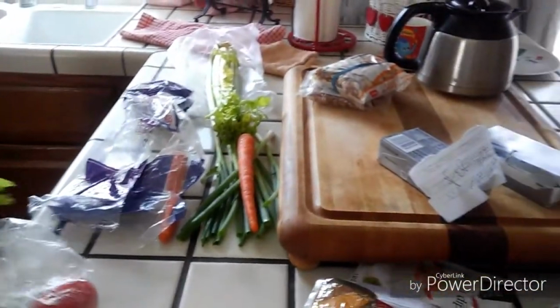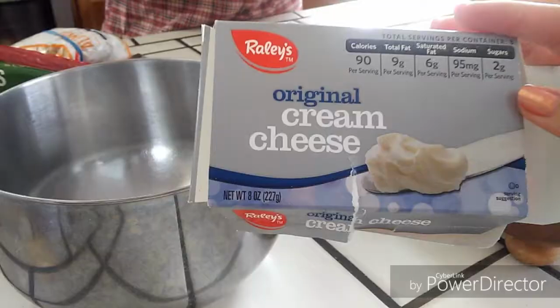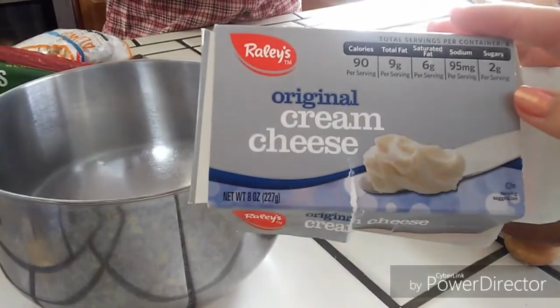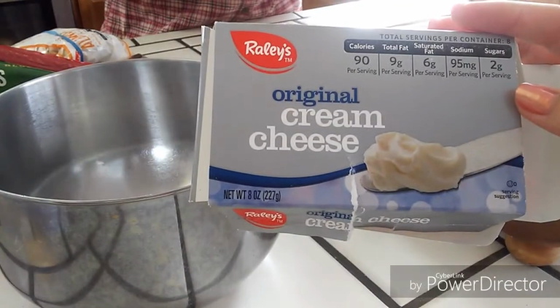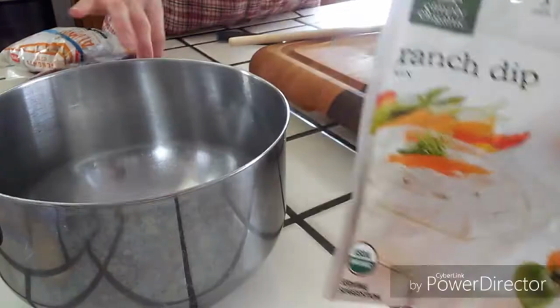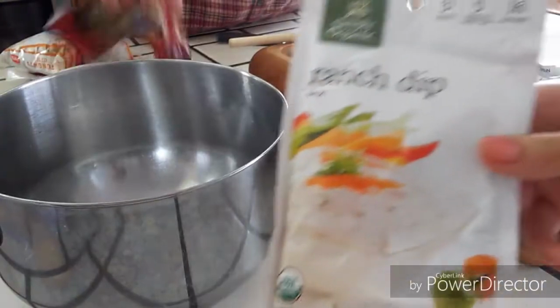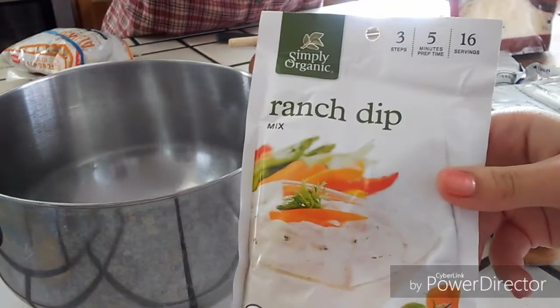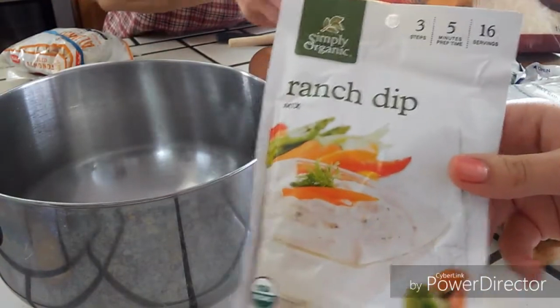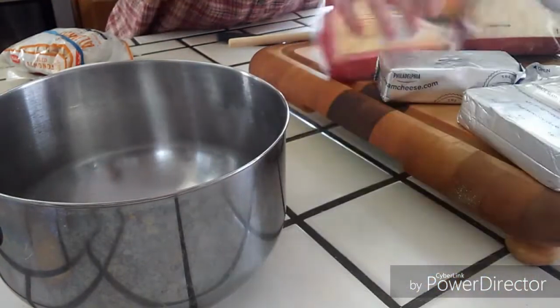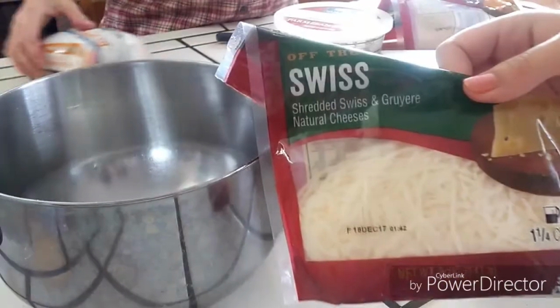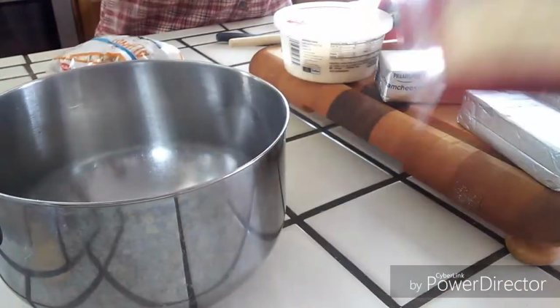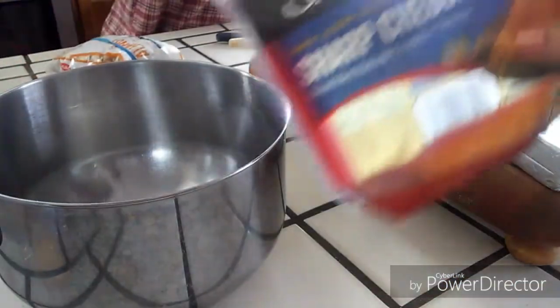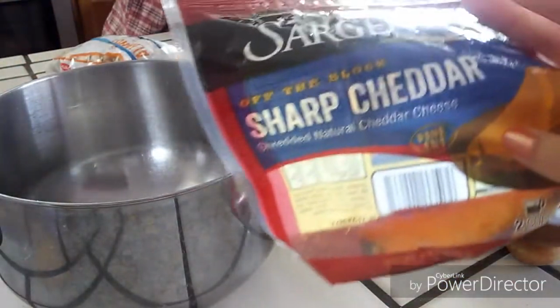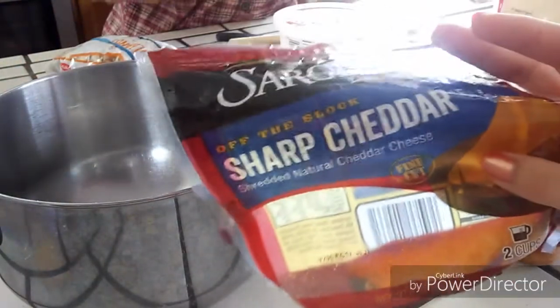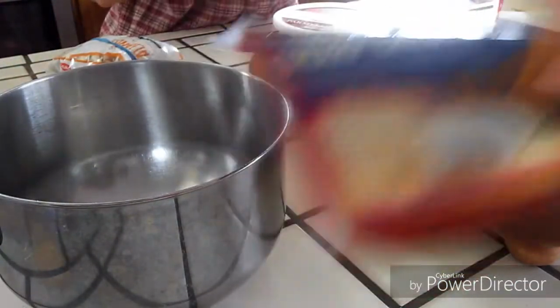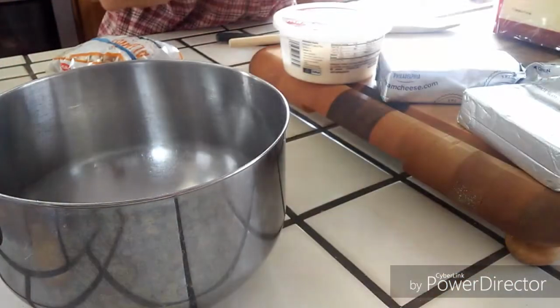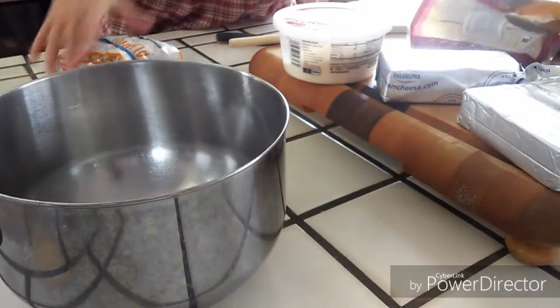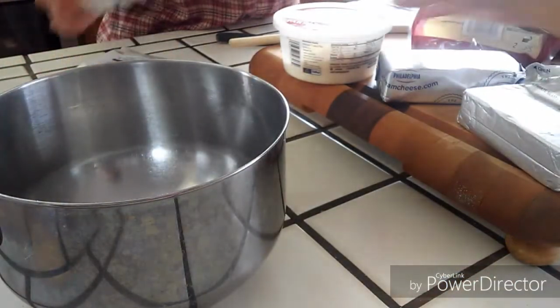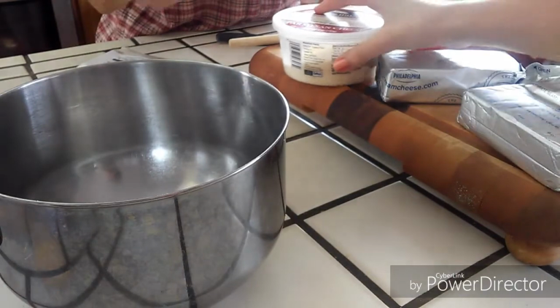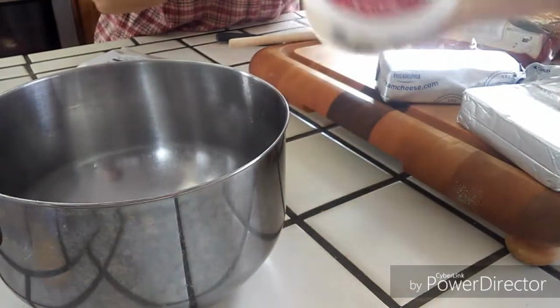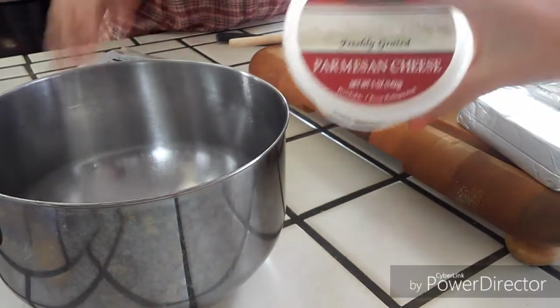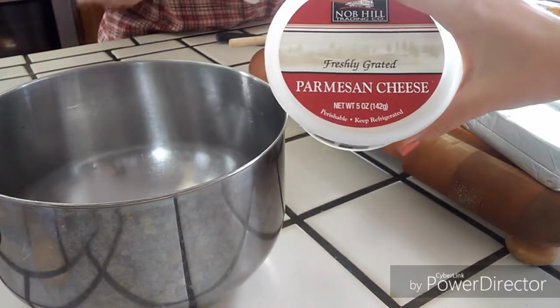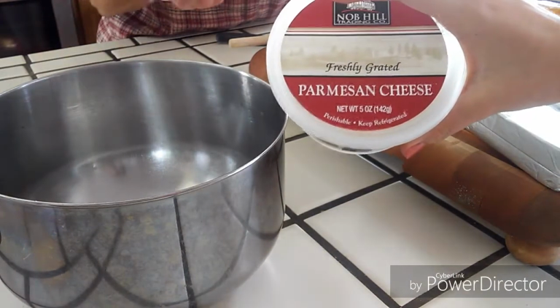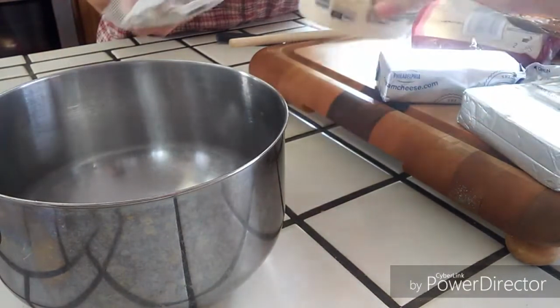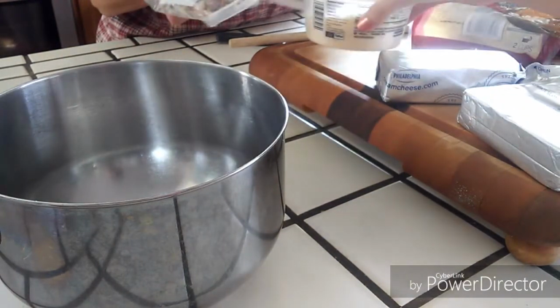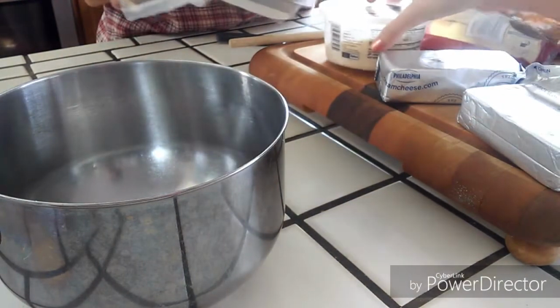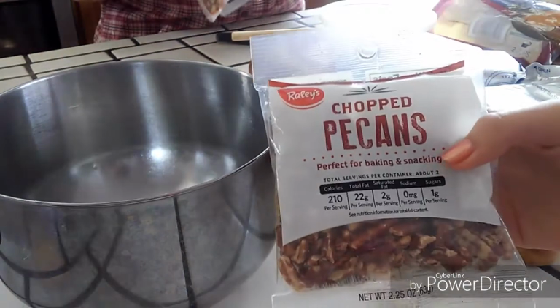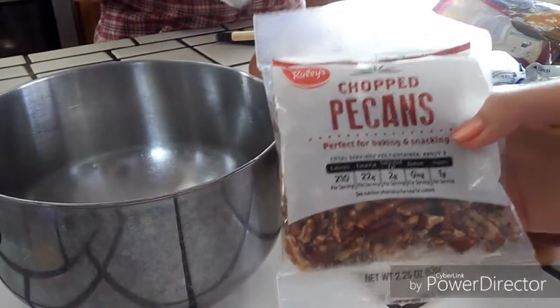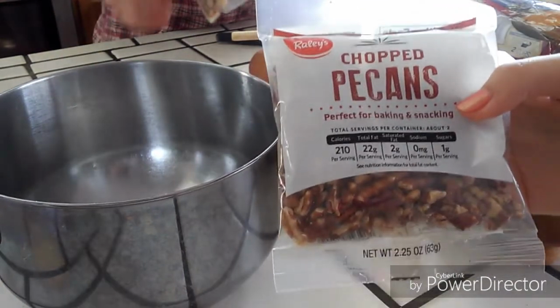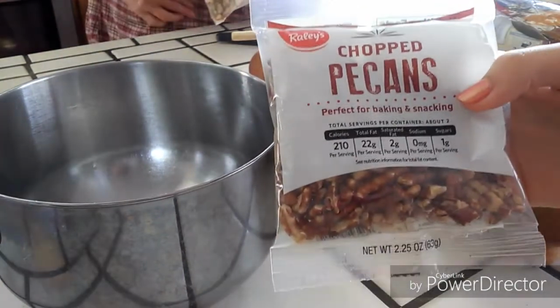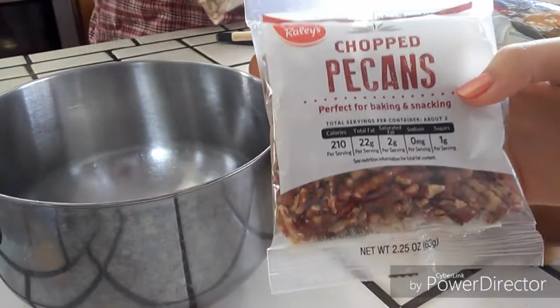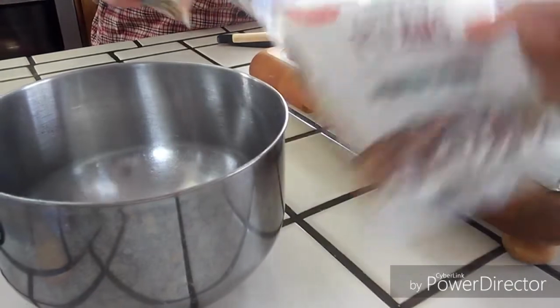What you're going to need is cream cheese and ranch dip, and then whatever cheese you want — but we chose to use swiss, cheddar, and parmesan. And then we also crushed up some chopped pecans.